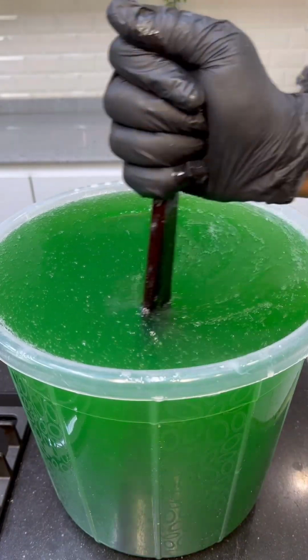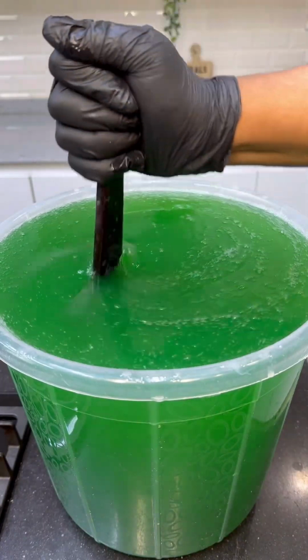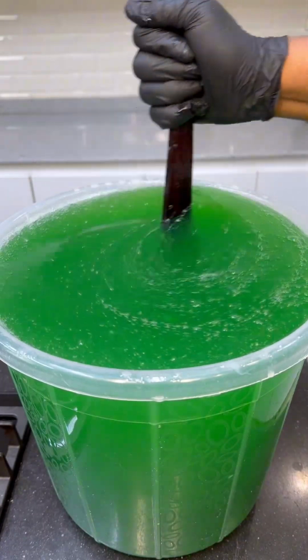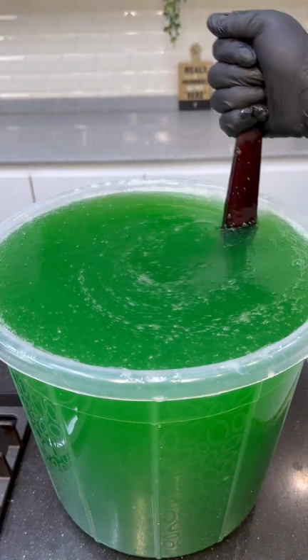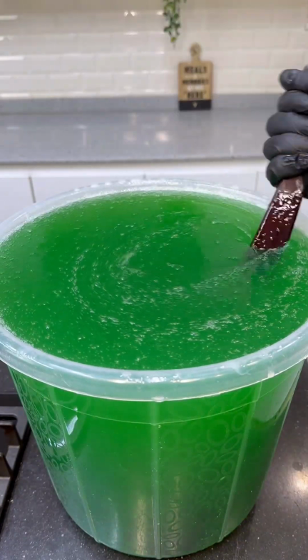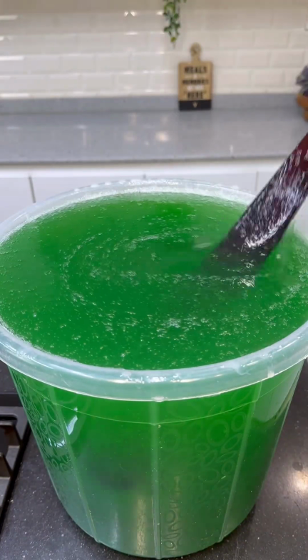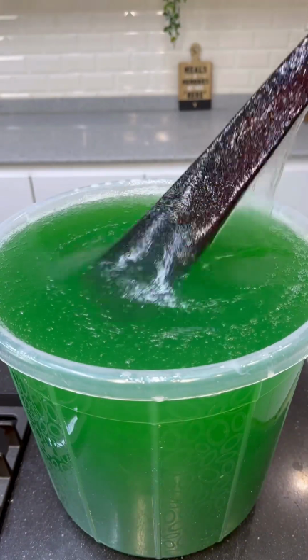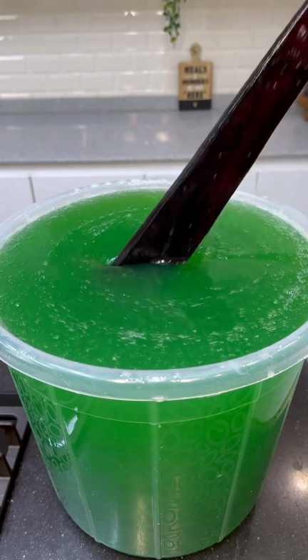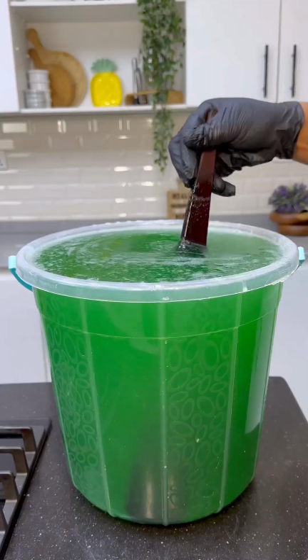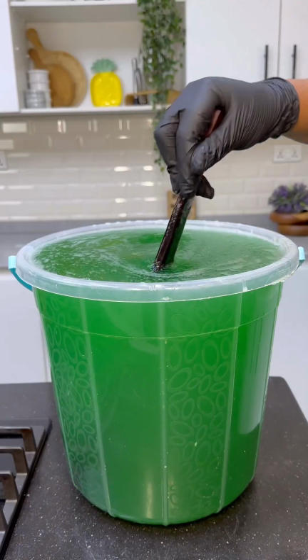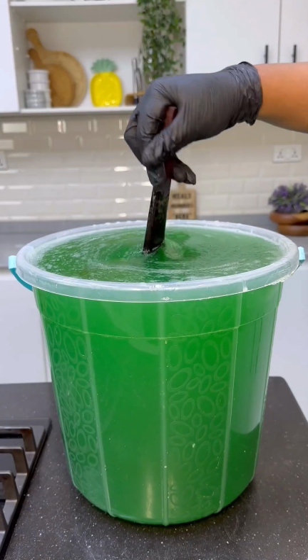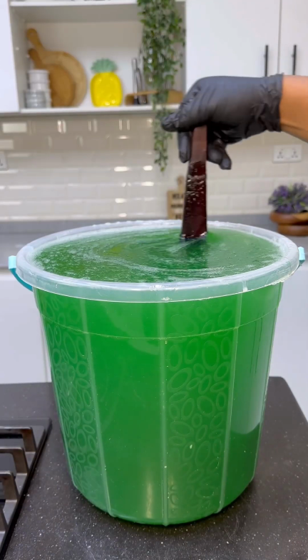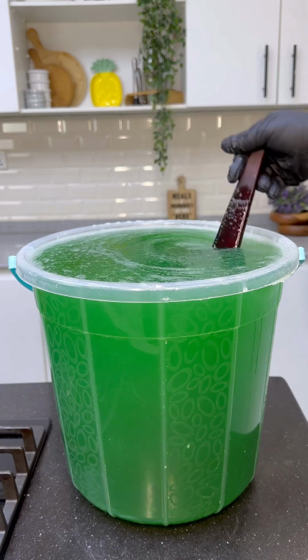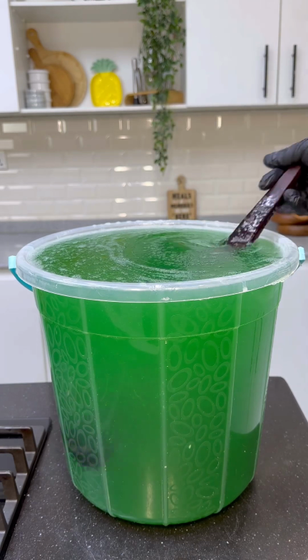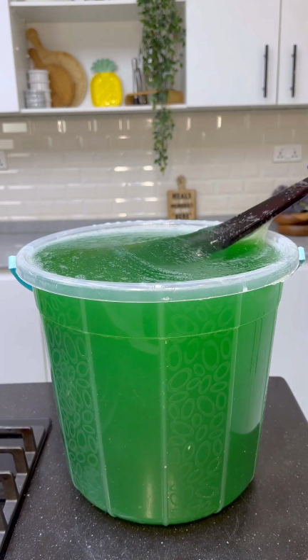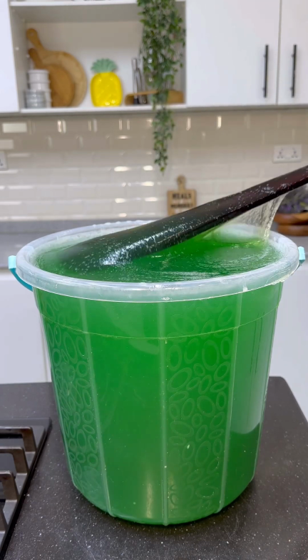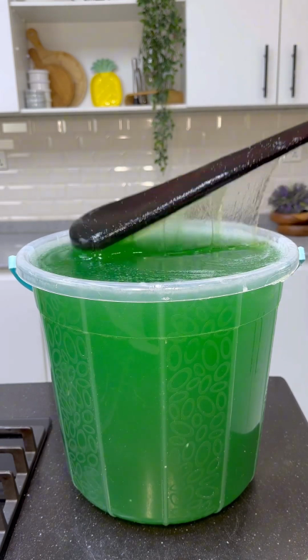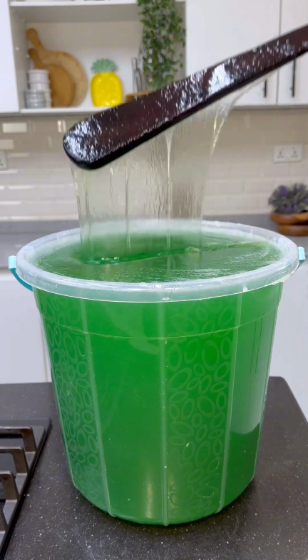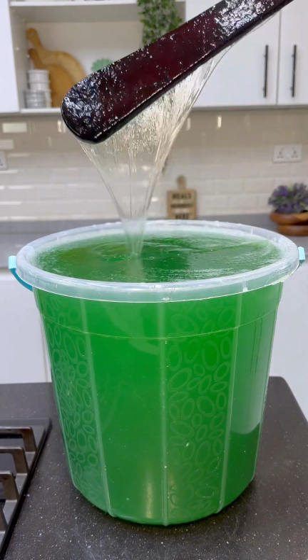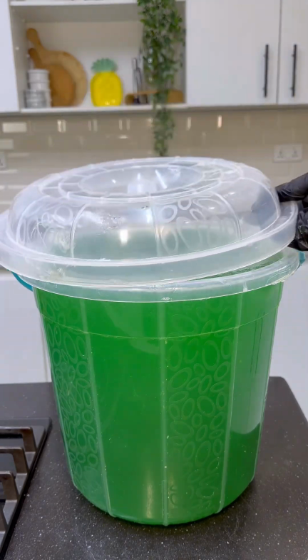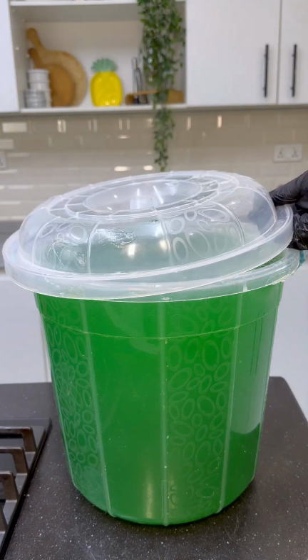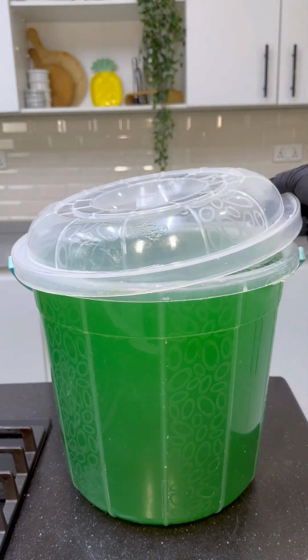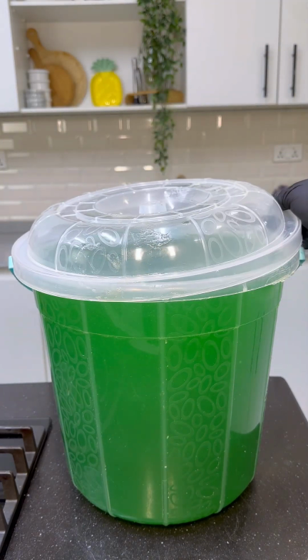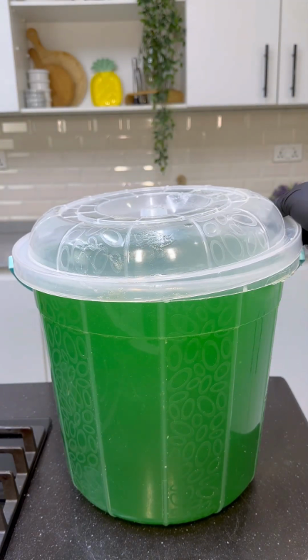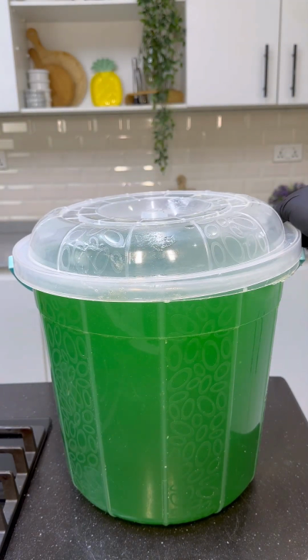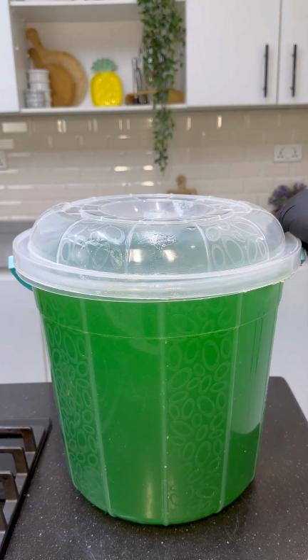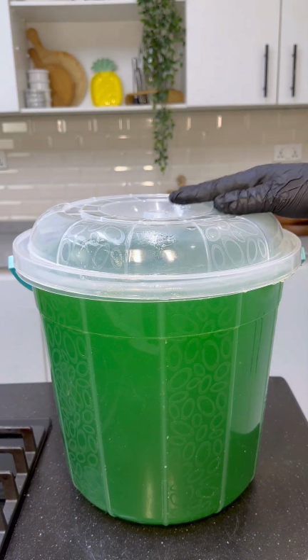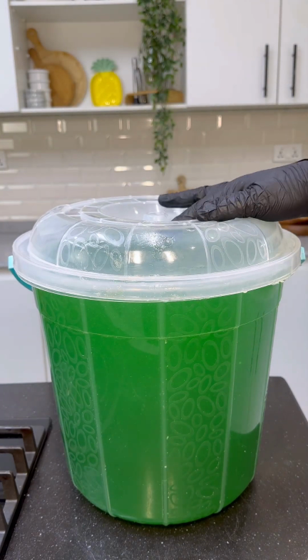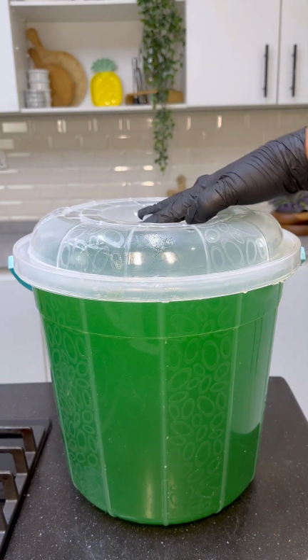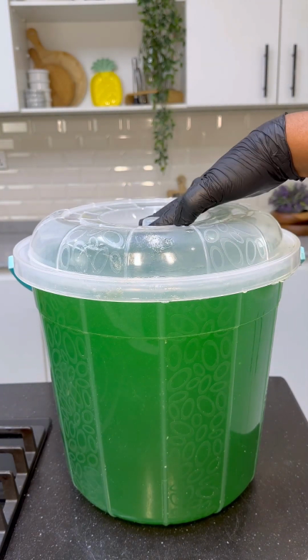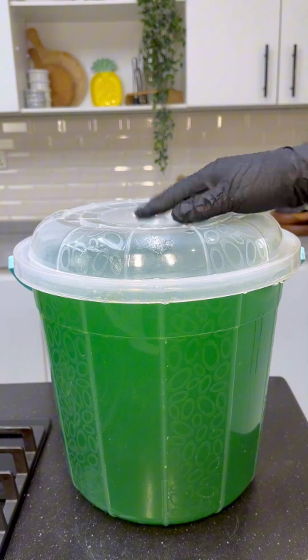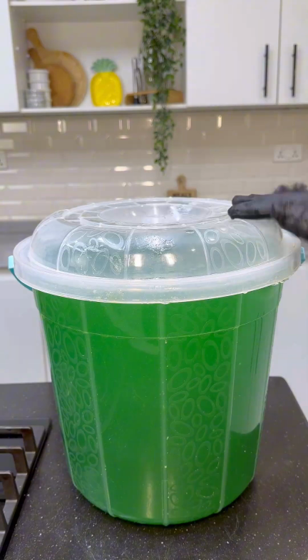I would mix everything in properly and cover it for 24 hours so all the ingredients can settle in properly before I store it in my squeeze bottles.